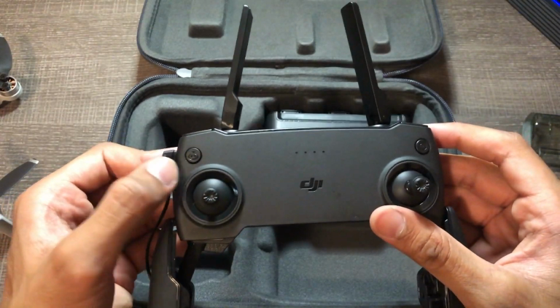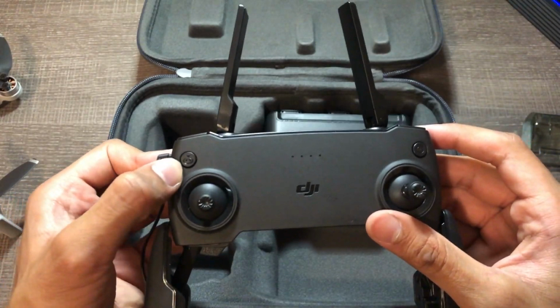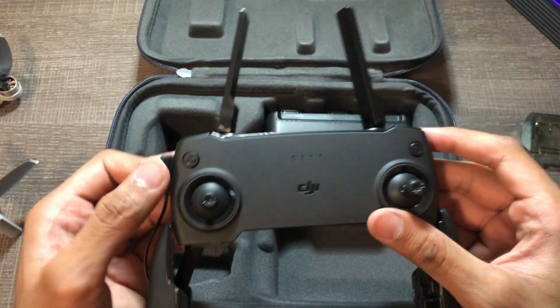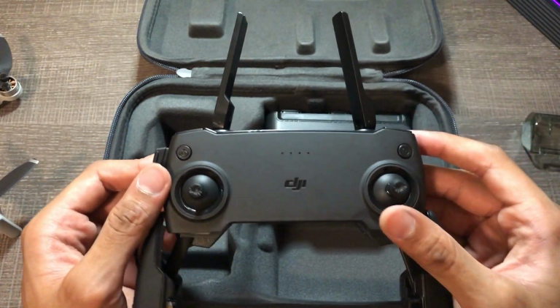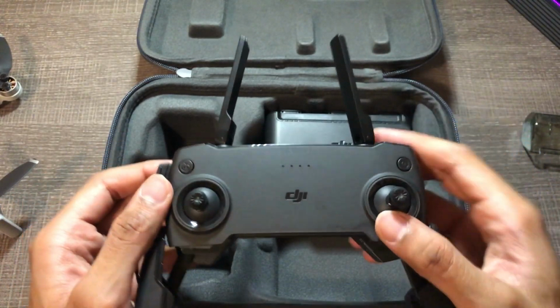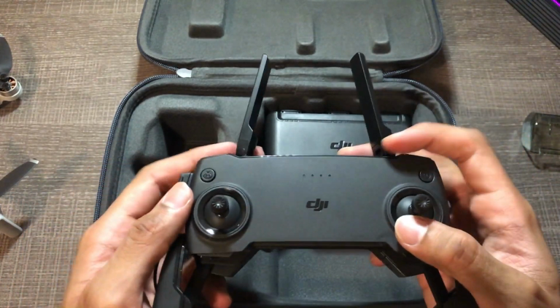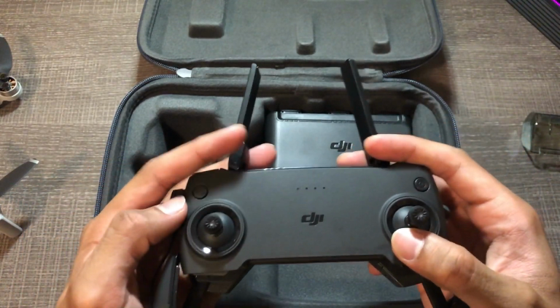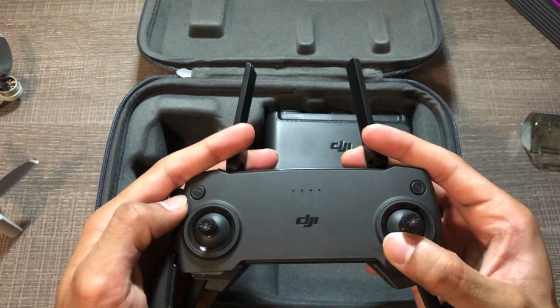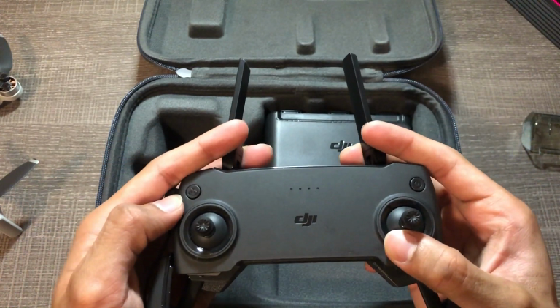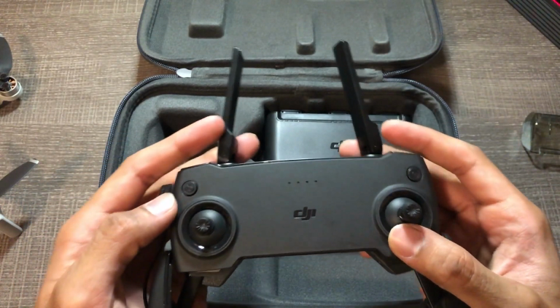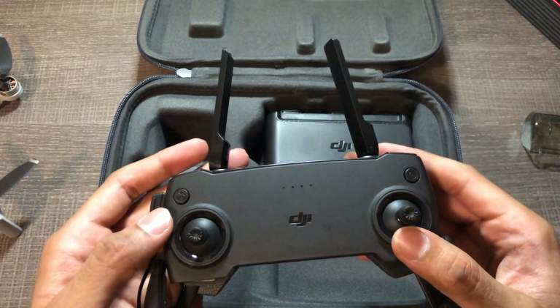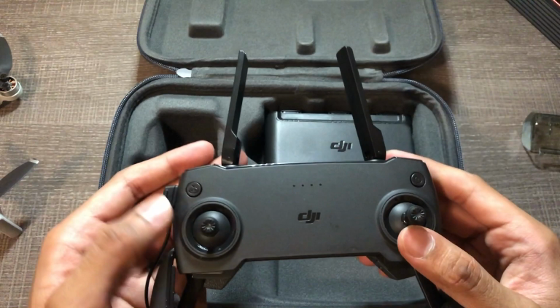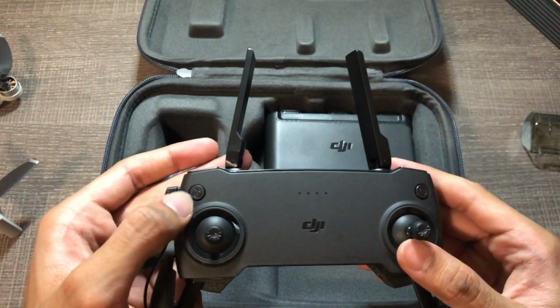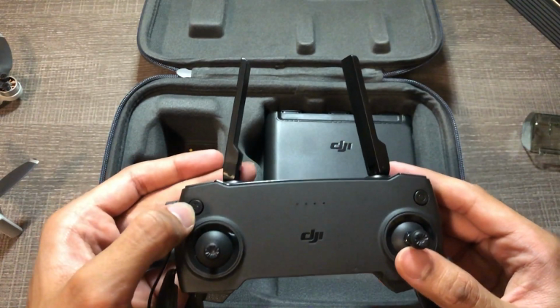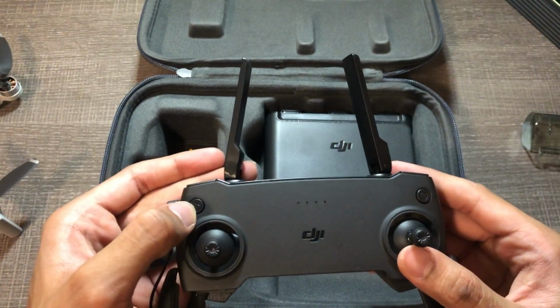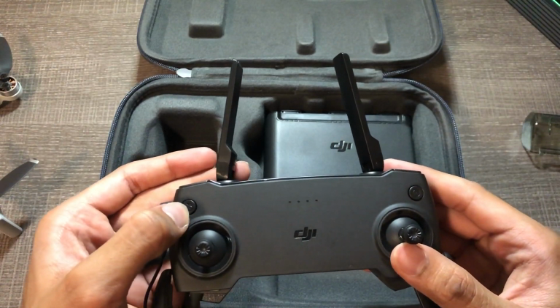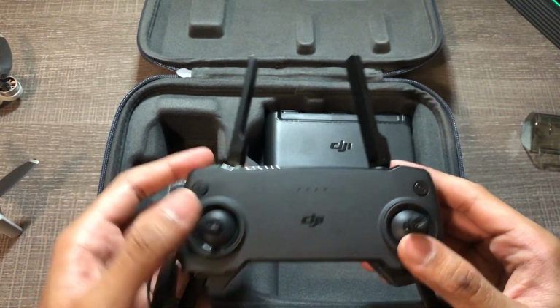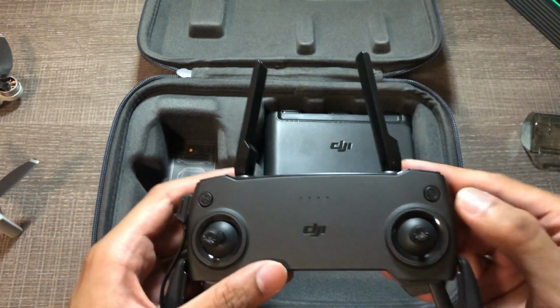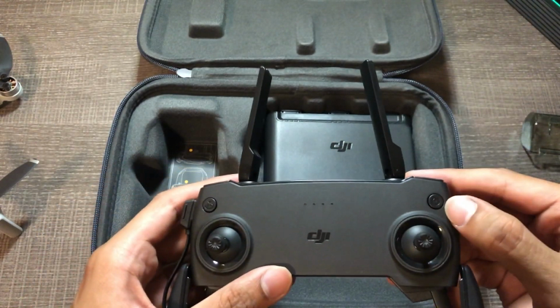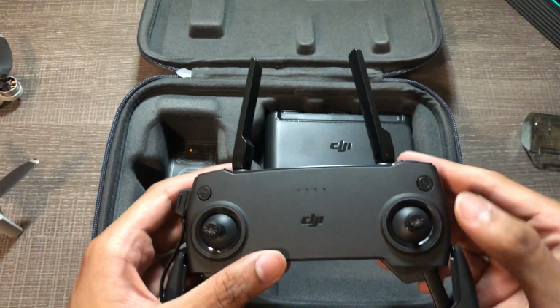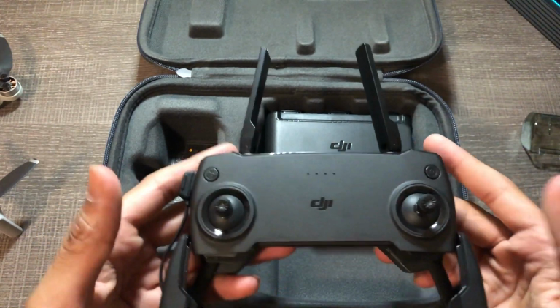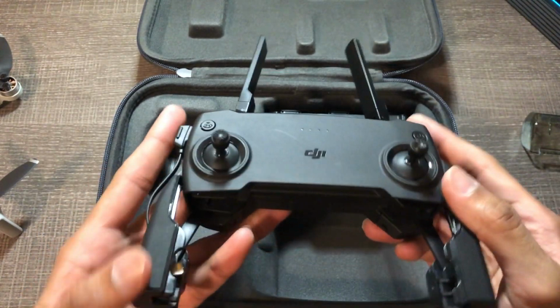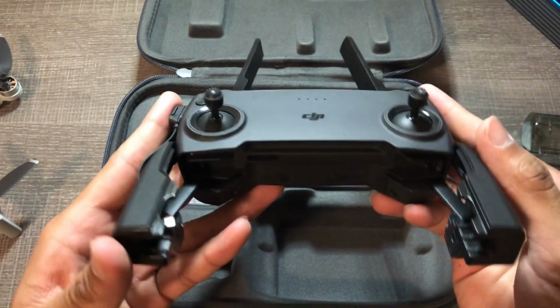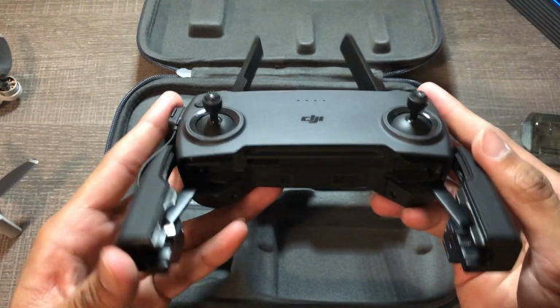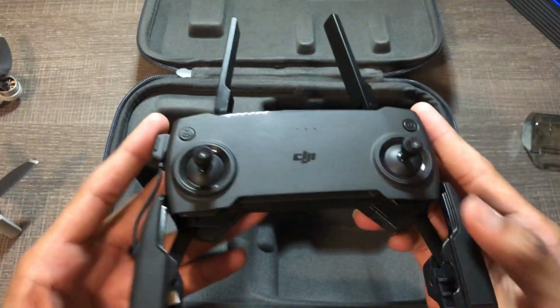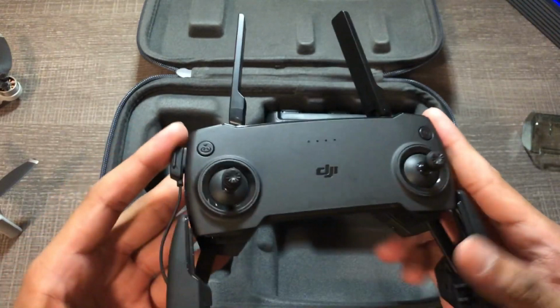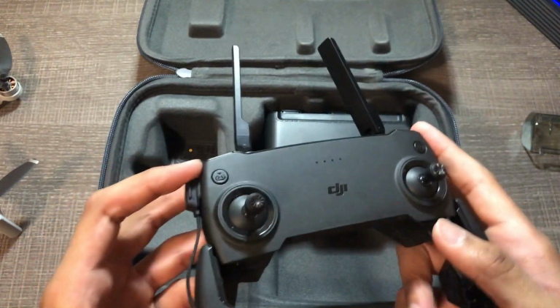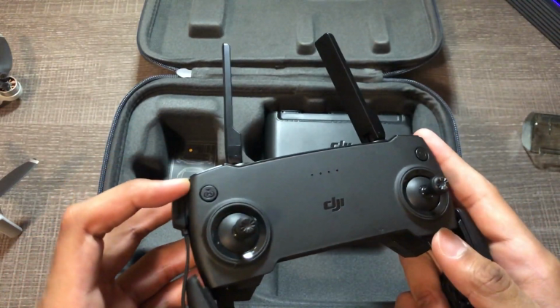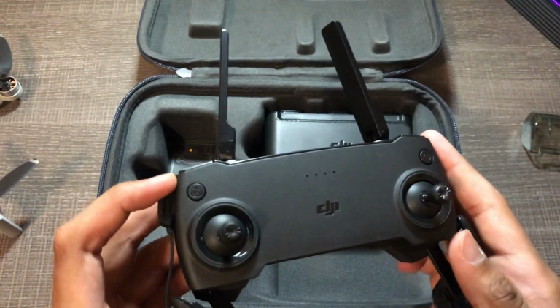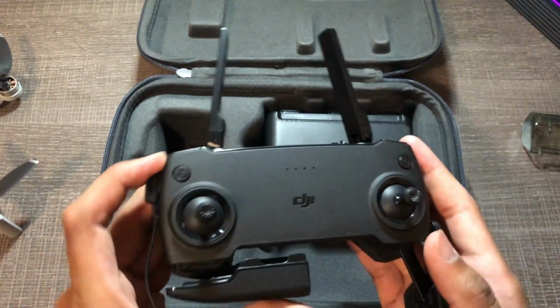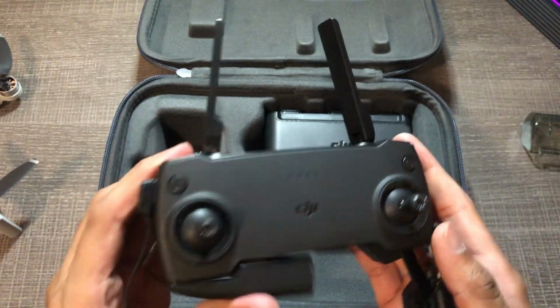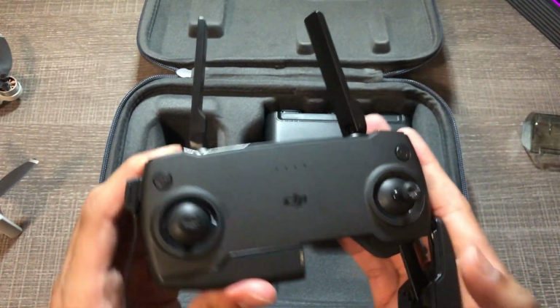I love this so much because I only dealt with toy-grade RCs before, so this thing is such a game changer. This right here is the power button to power it on. And yeah, that's the controller.